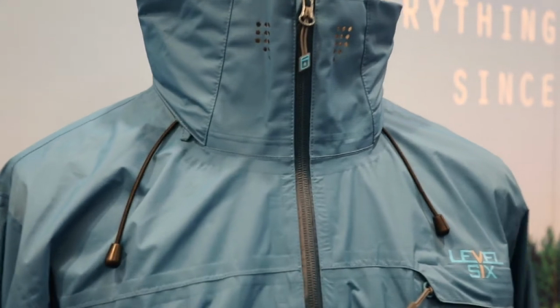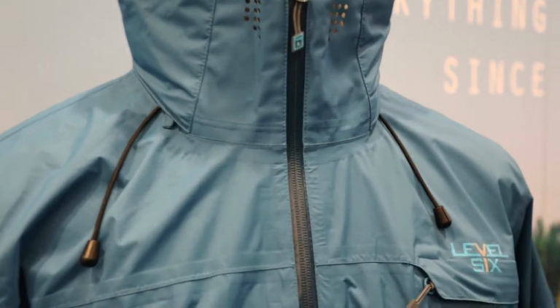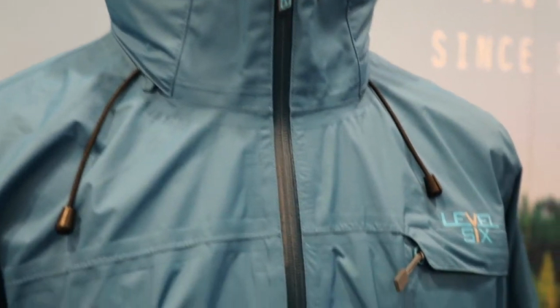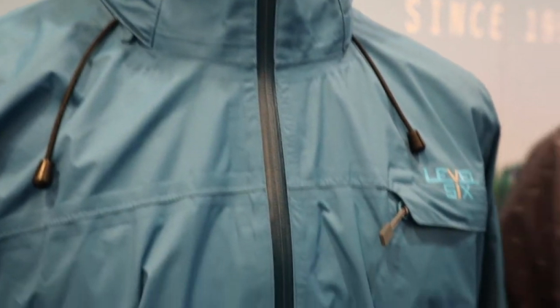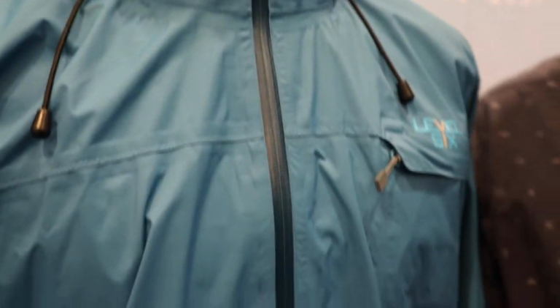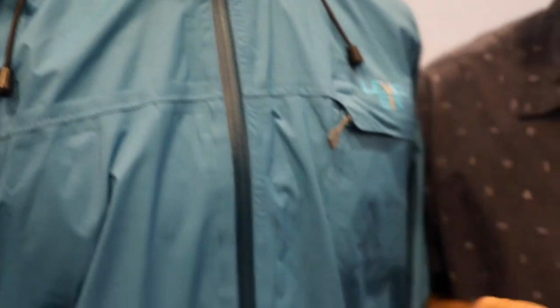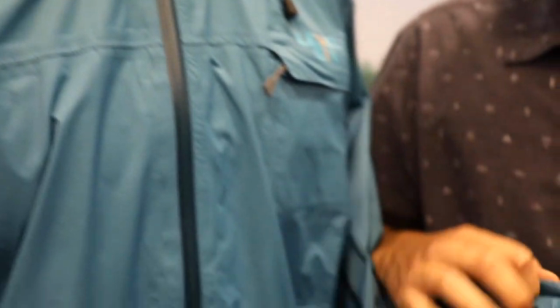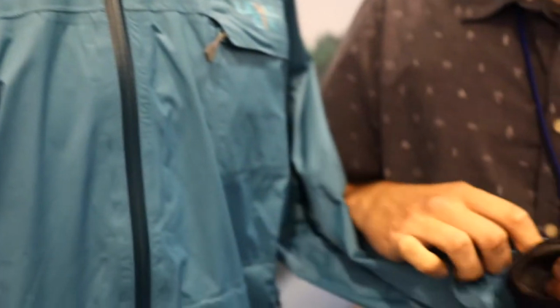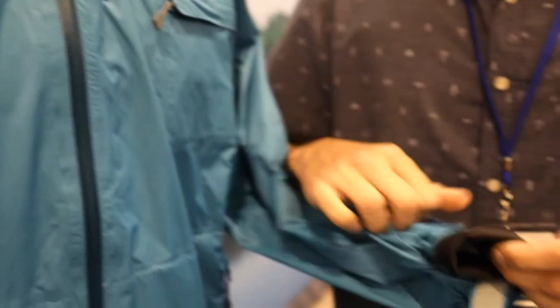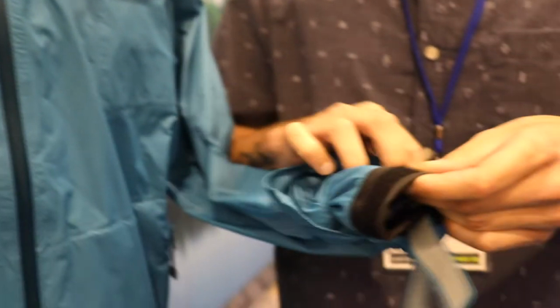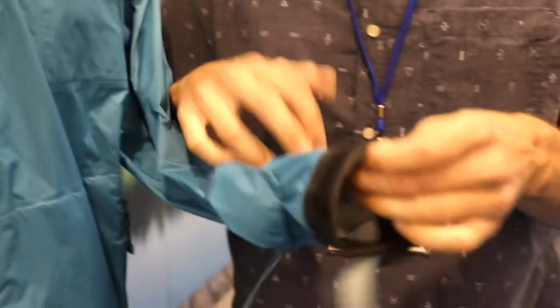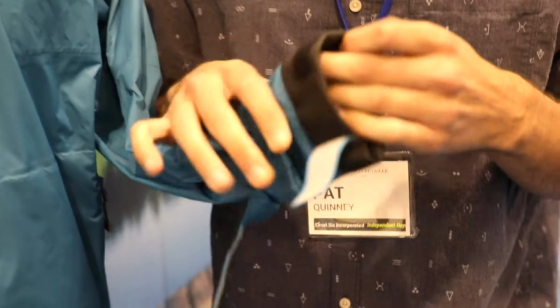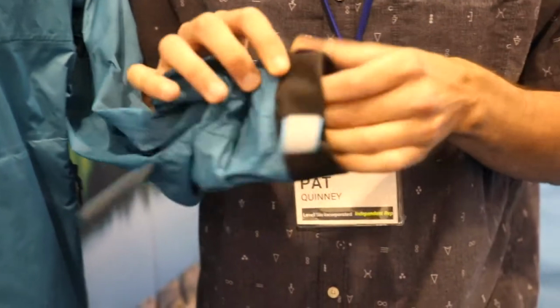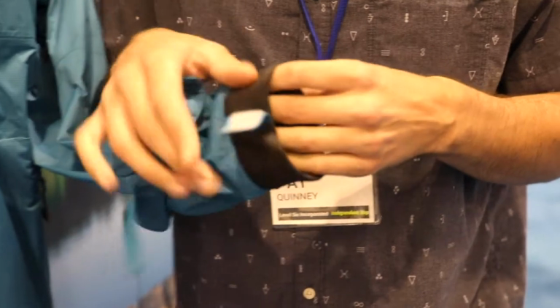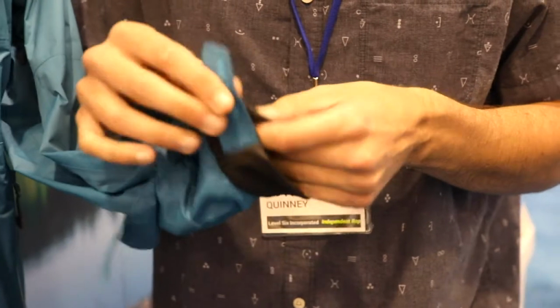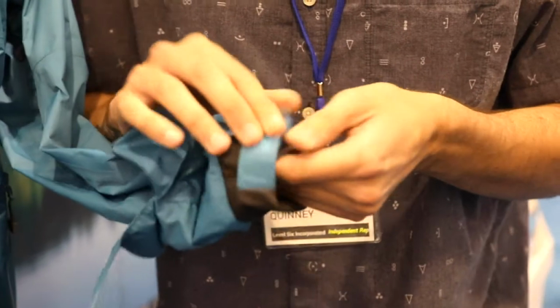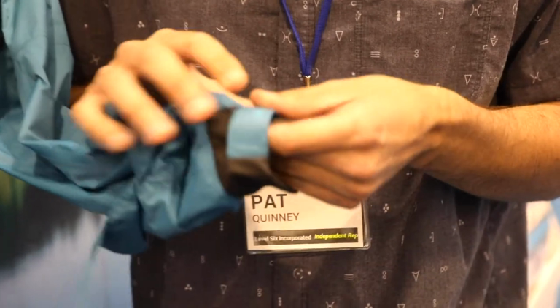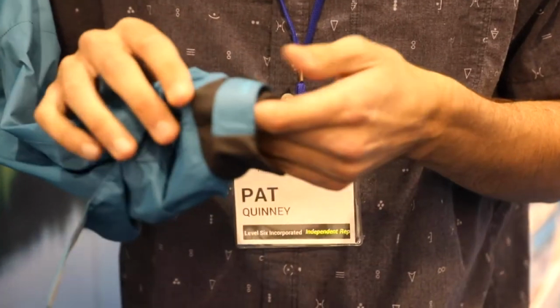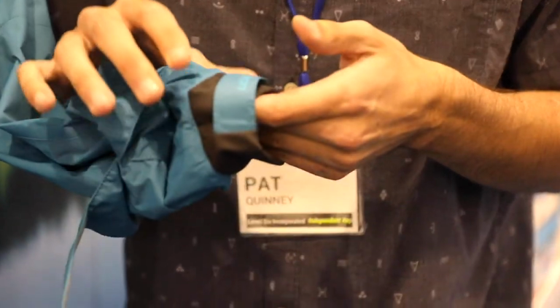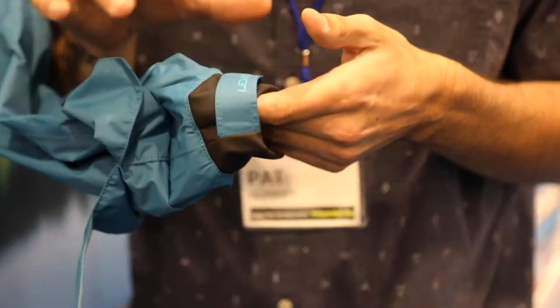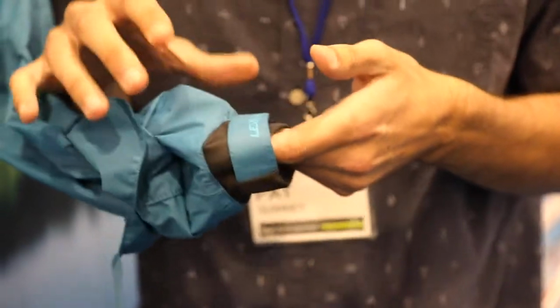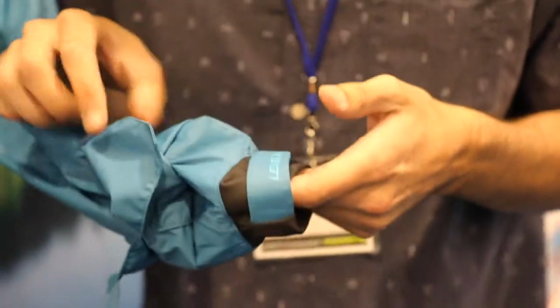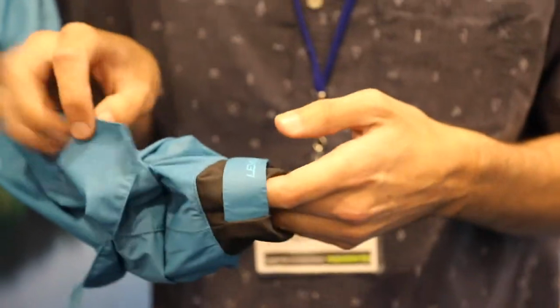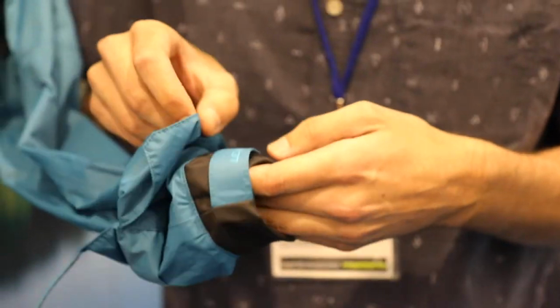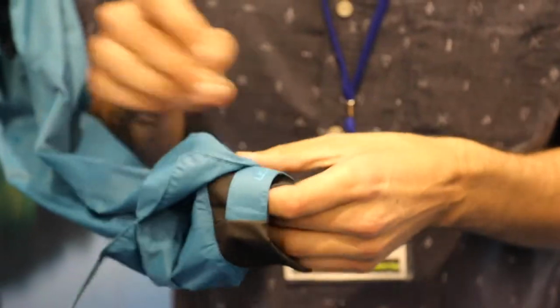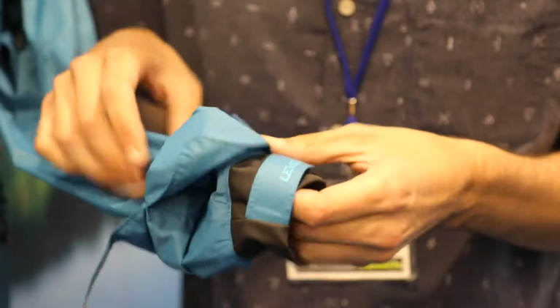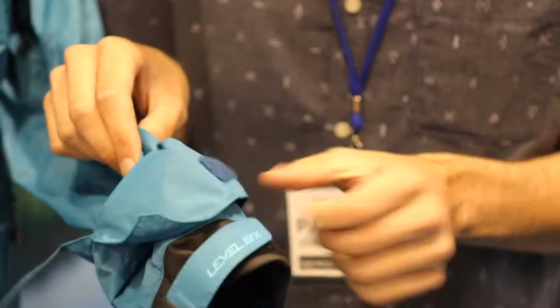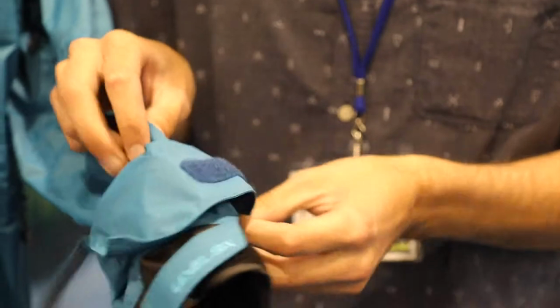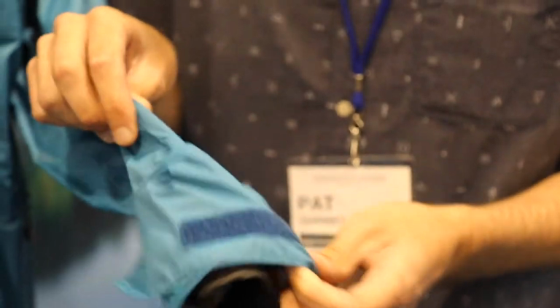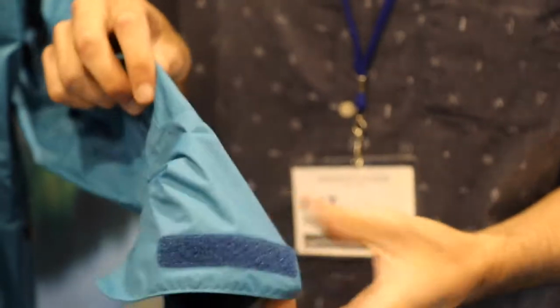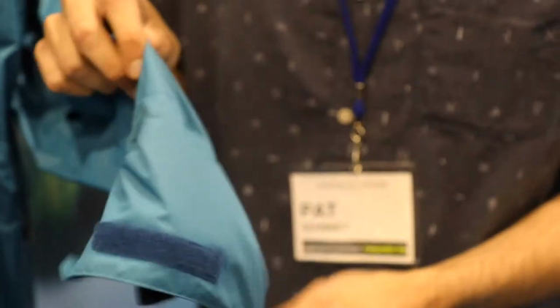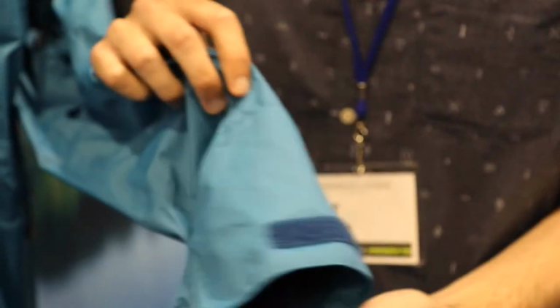Something to highlight is our new inner cuff system. We have a double cuff system — this will keep all the drip out of your cuffs and out of your sleeve as you're paddling, with an over cuff as well.